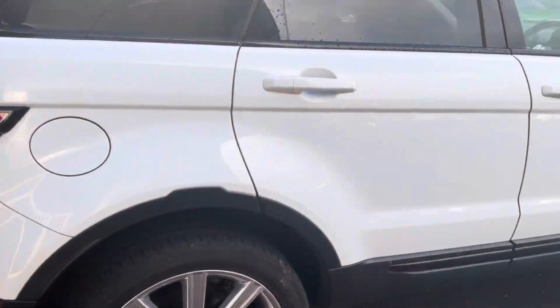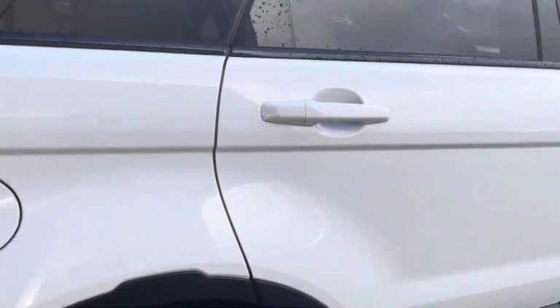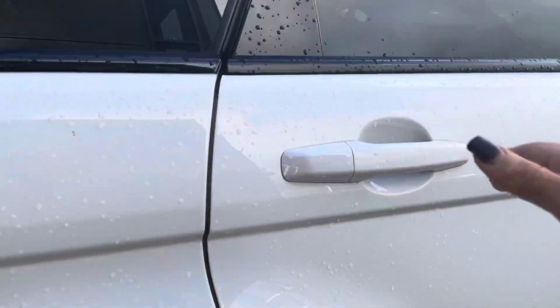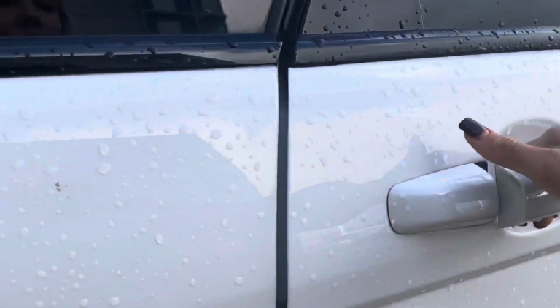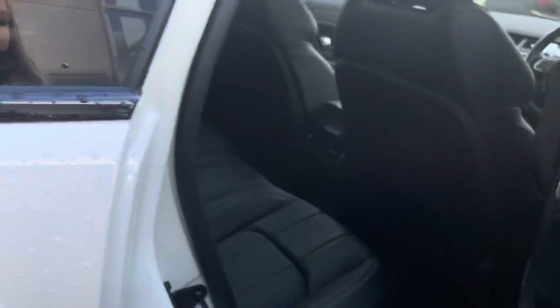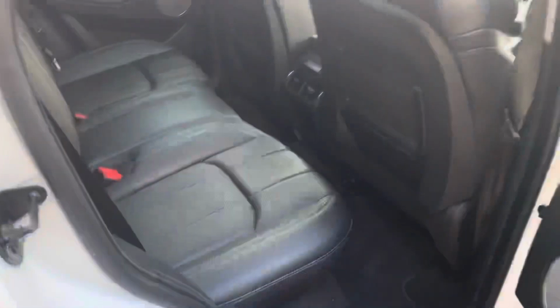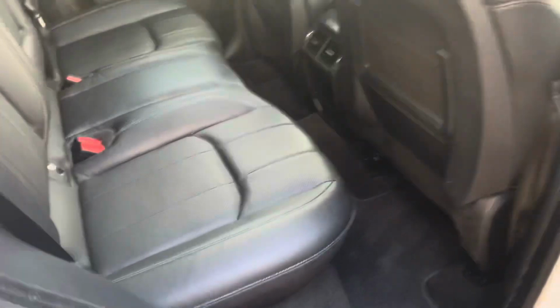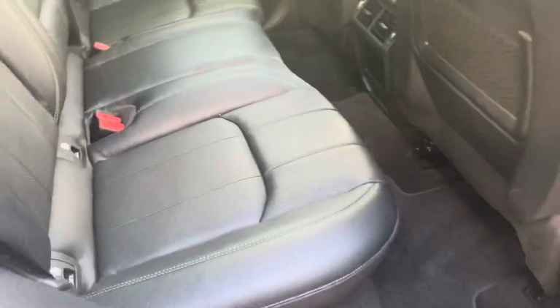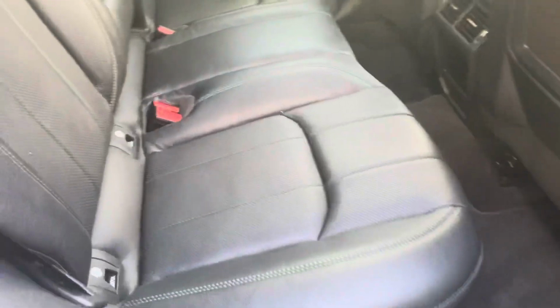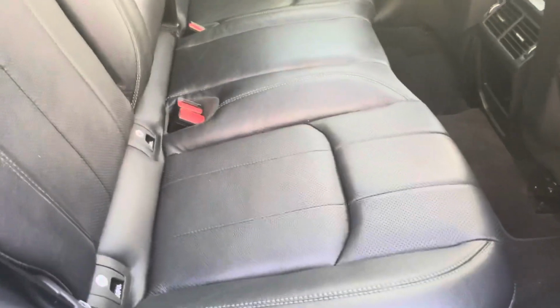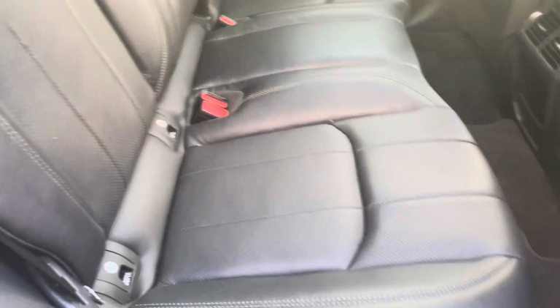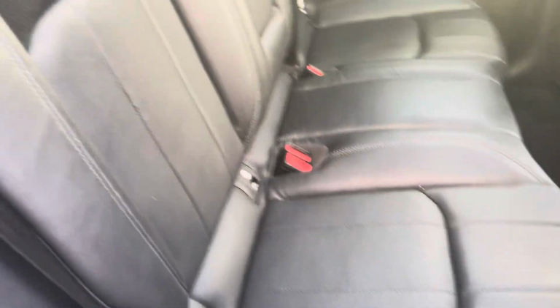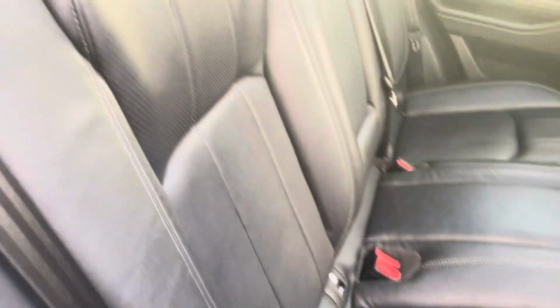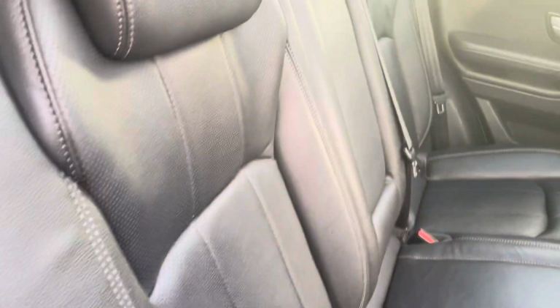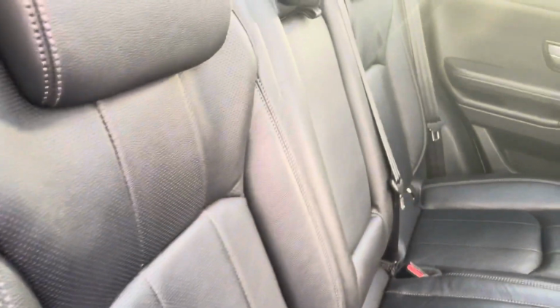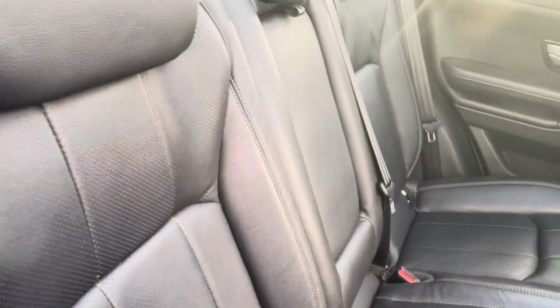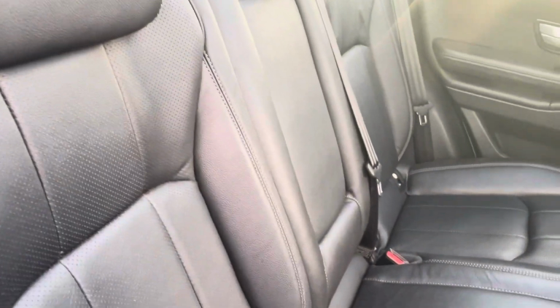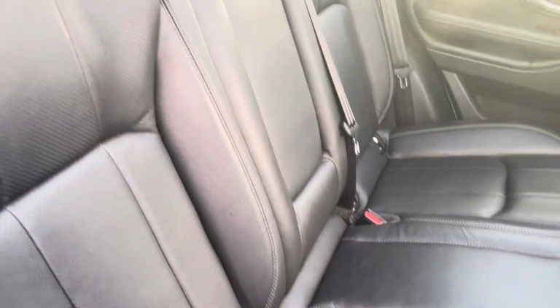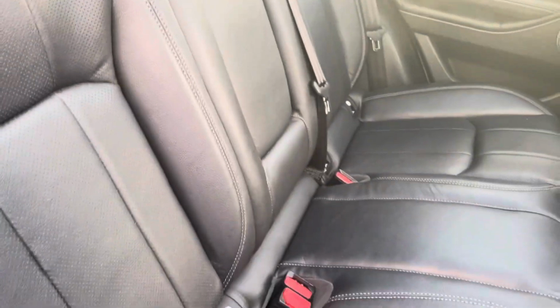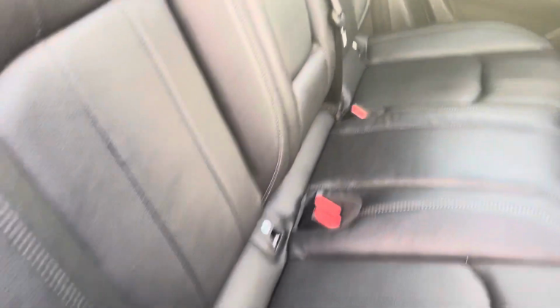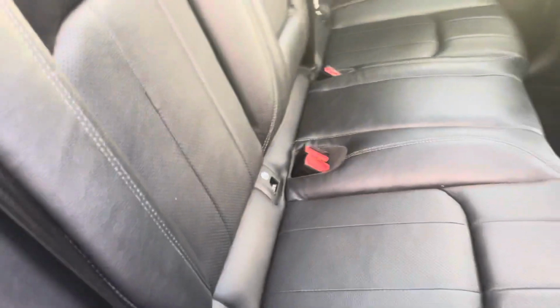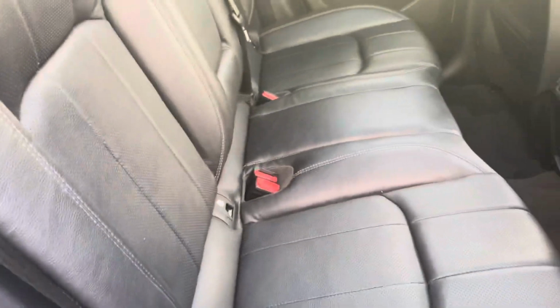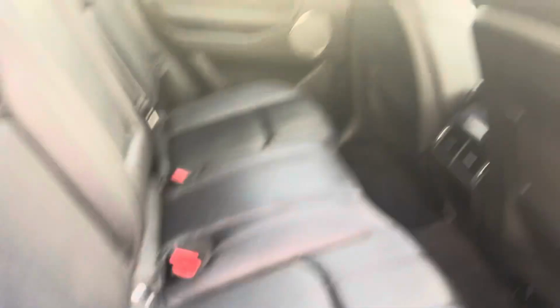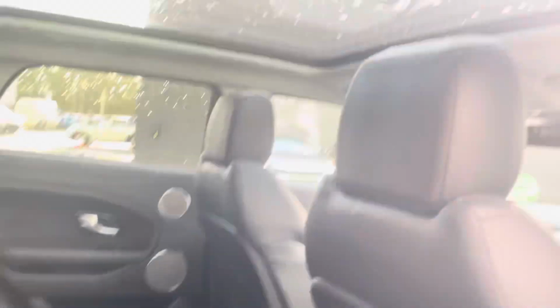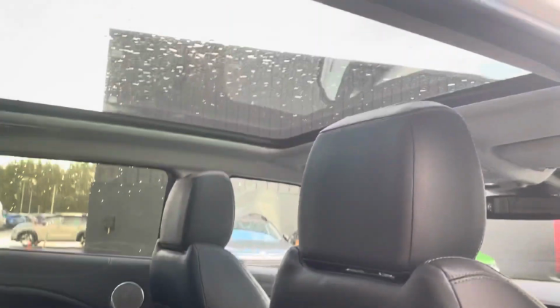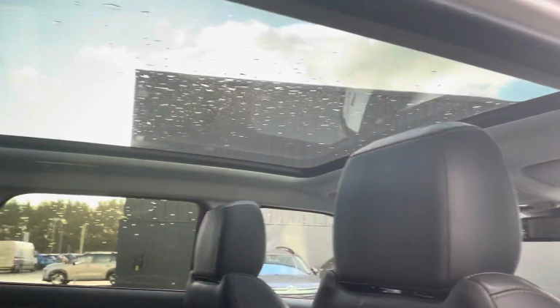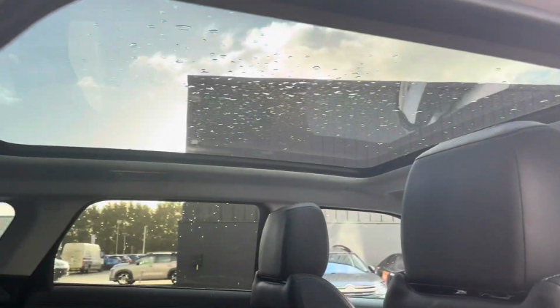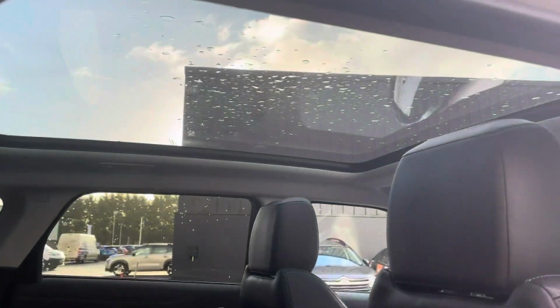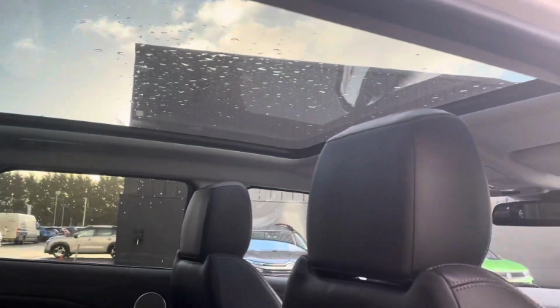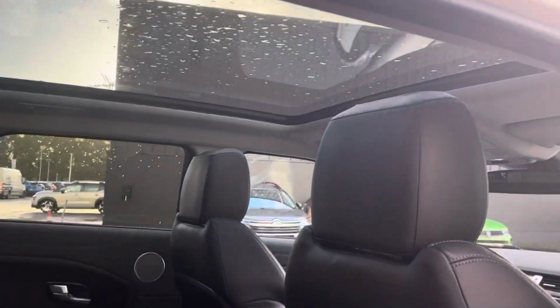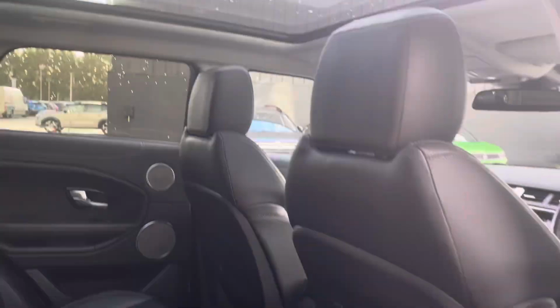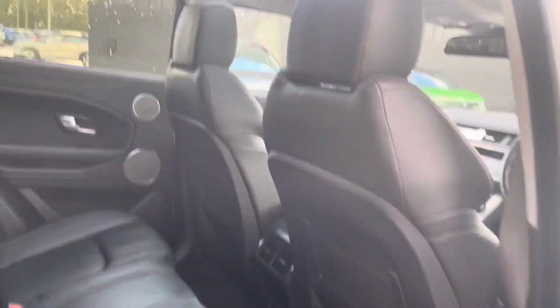Moving right through to the interior, you will see that full black leather interior throughout — absolutely beautiful — with ISOFIX on either side, and that lovely glass roof for a nice sunny day.